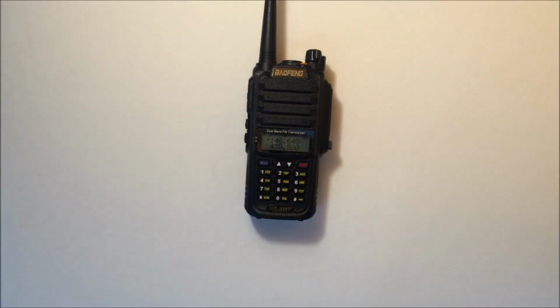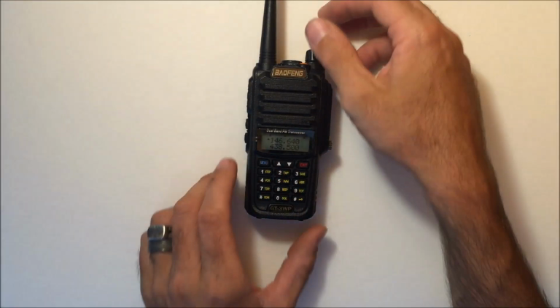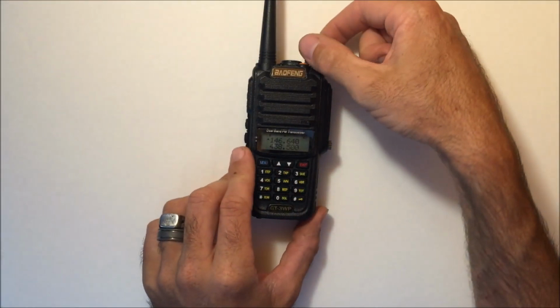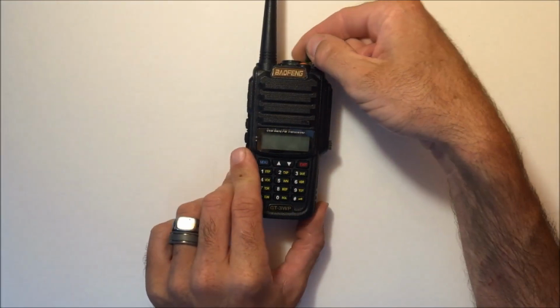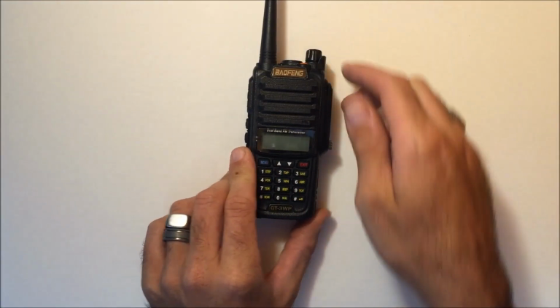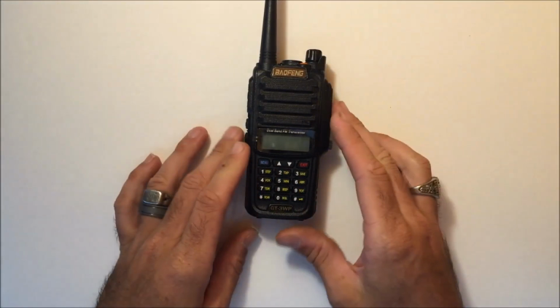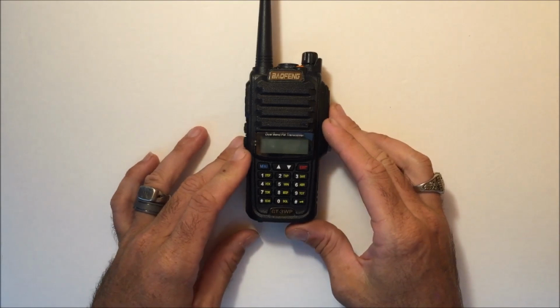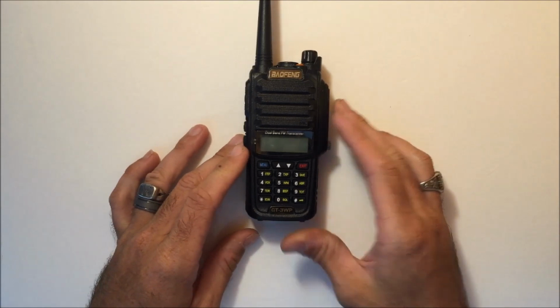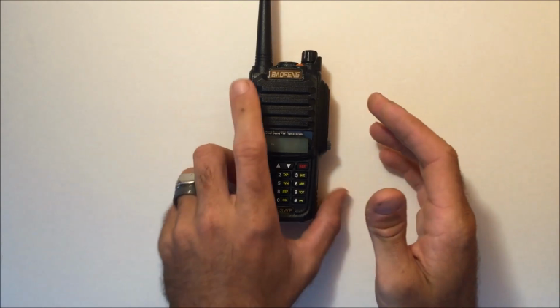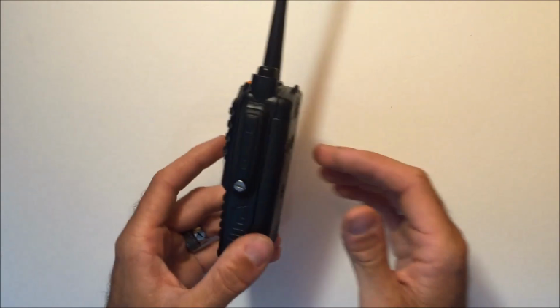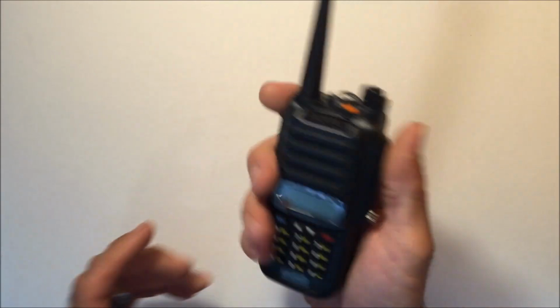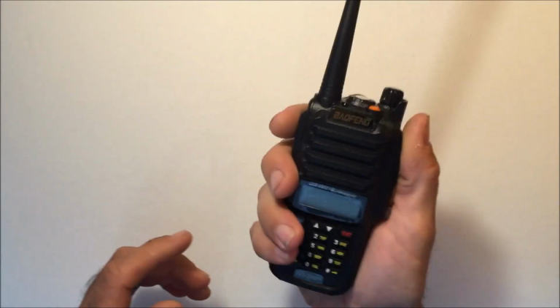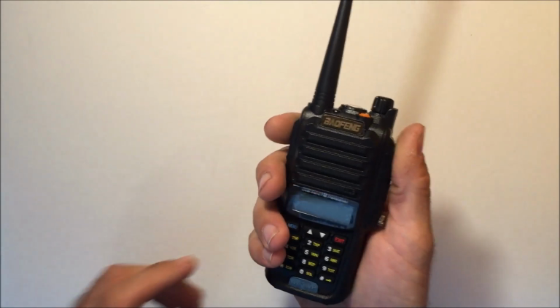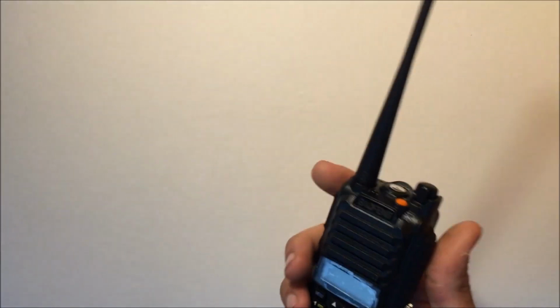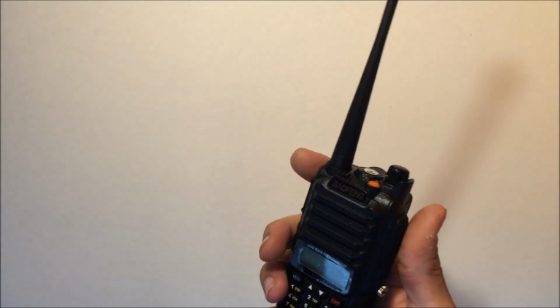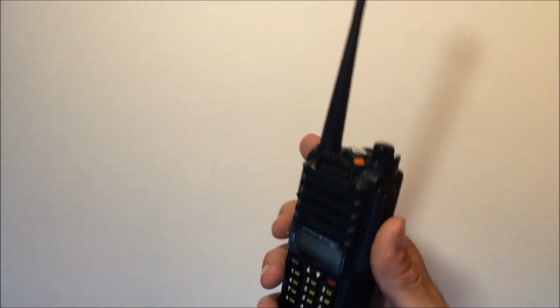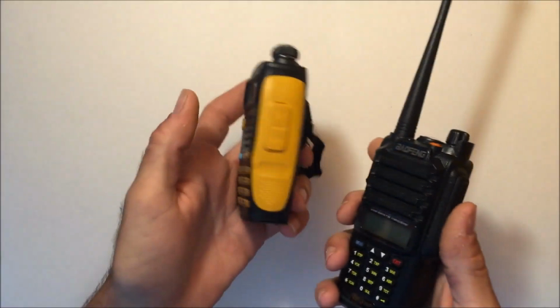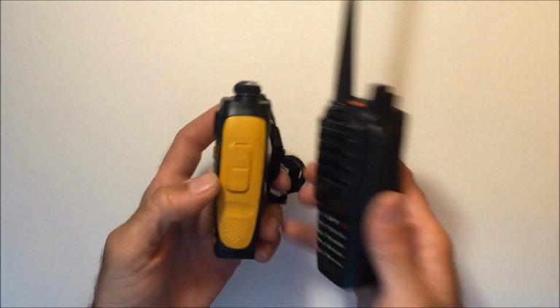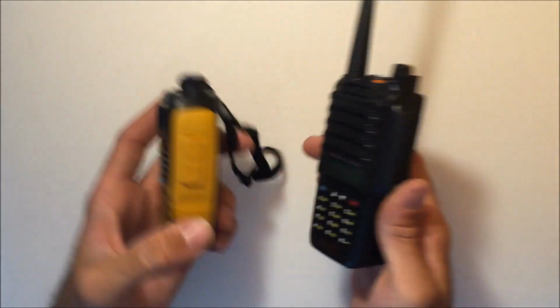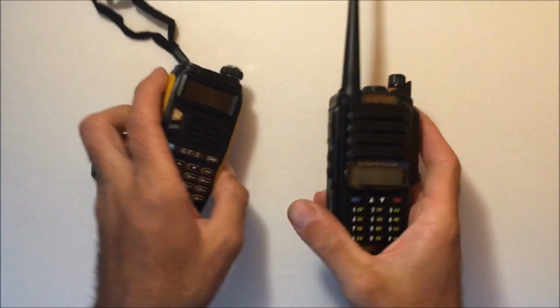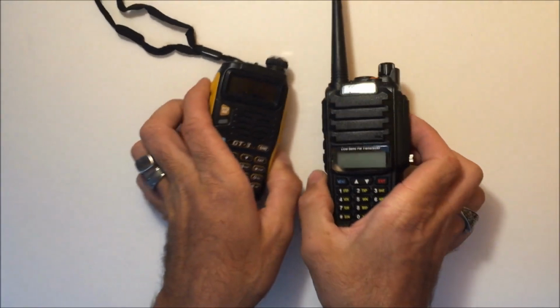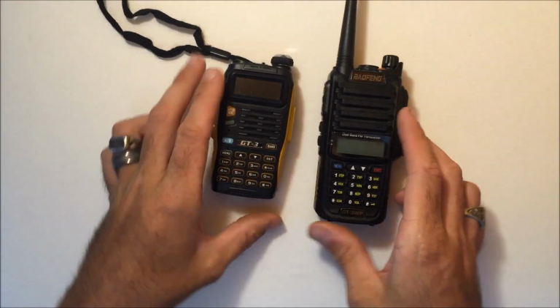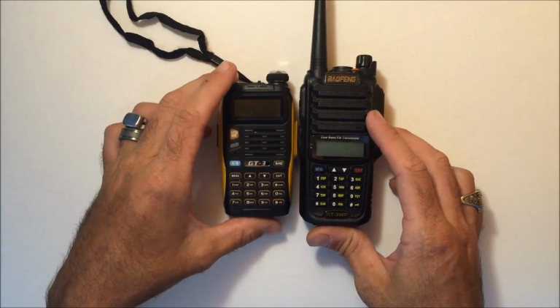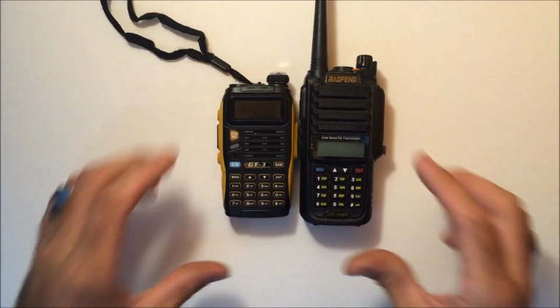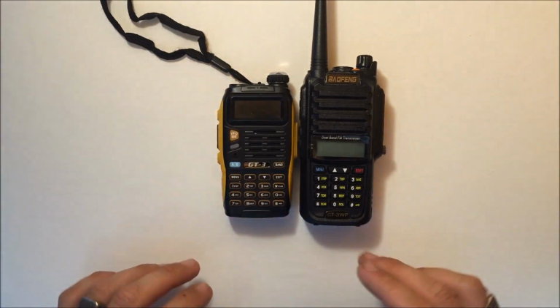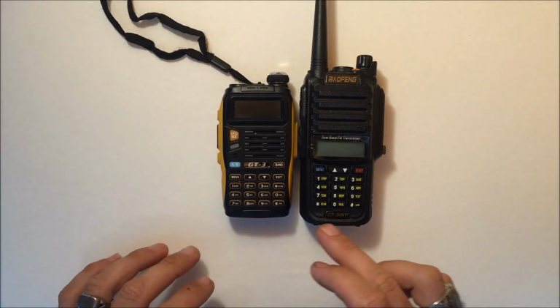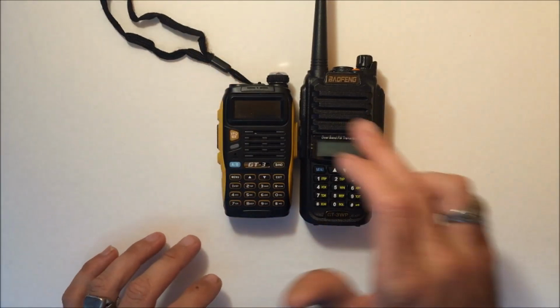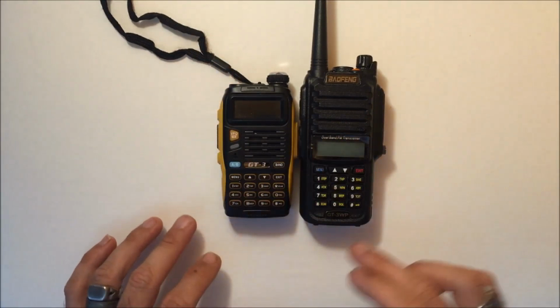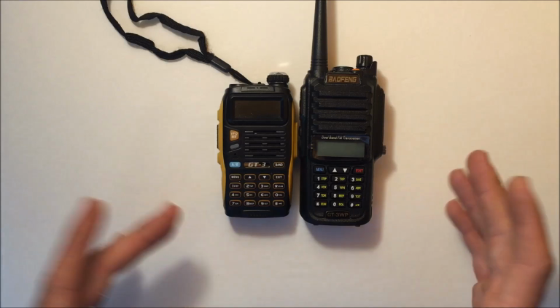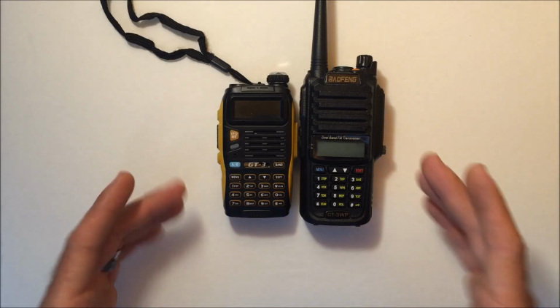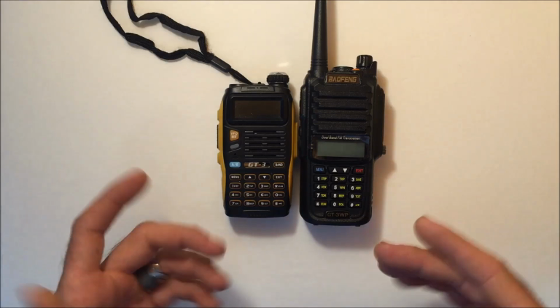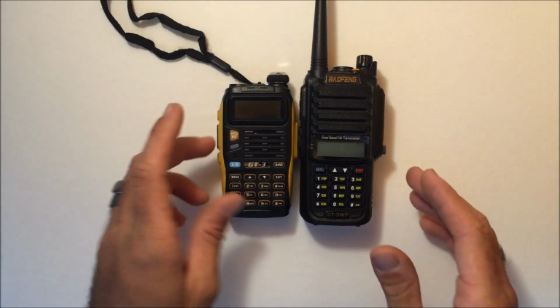Getting into the radio, the case design is a little bit heftier than something like the GT3 itself. Some layout has changed and some connections have changed — we'll go through that right now.